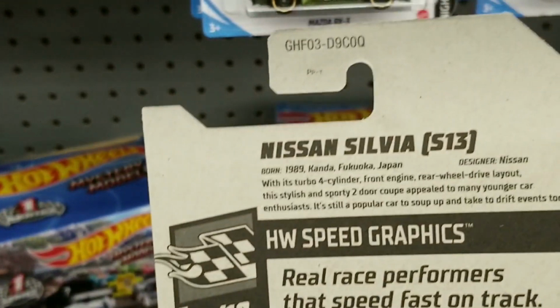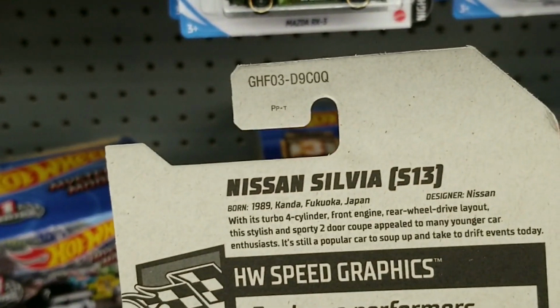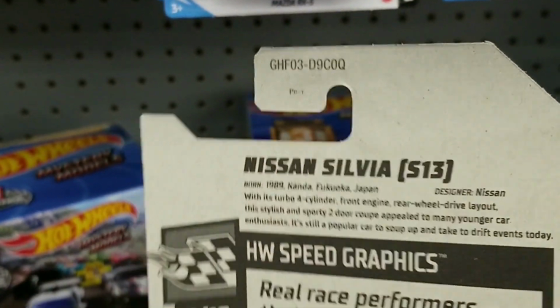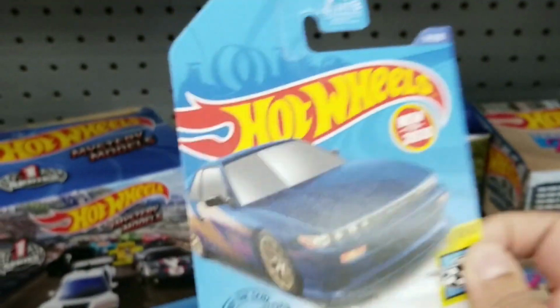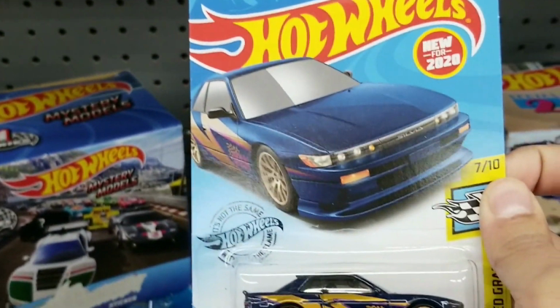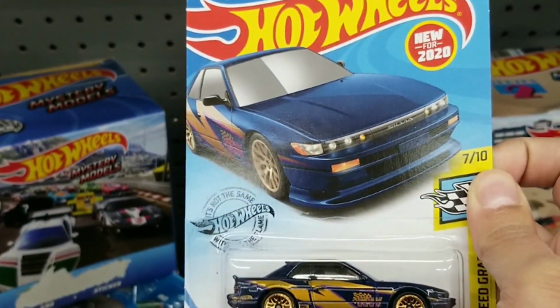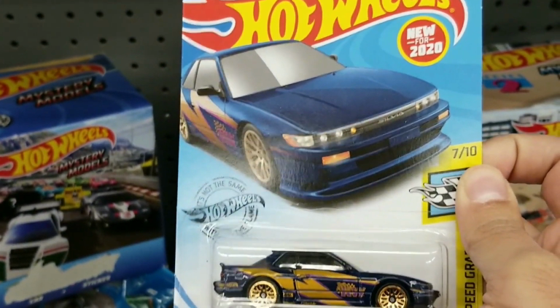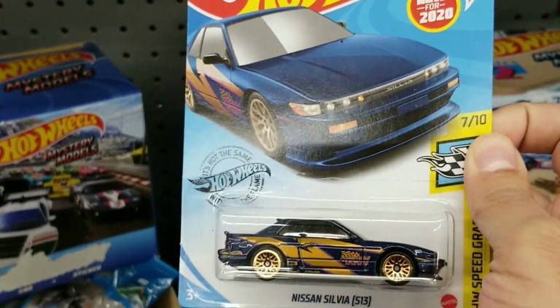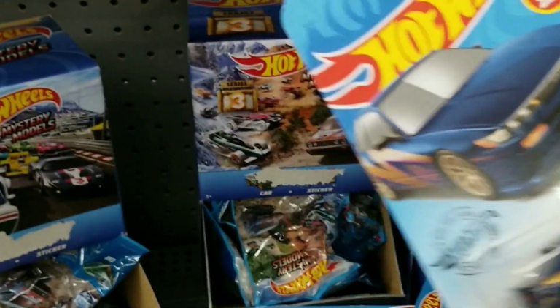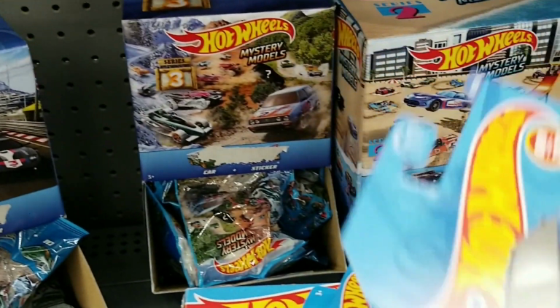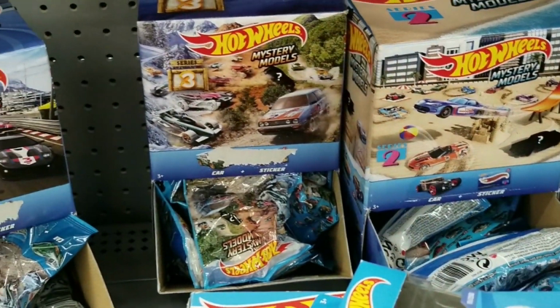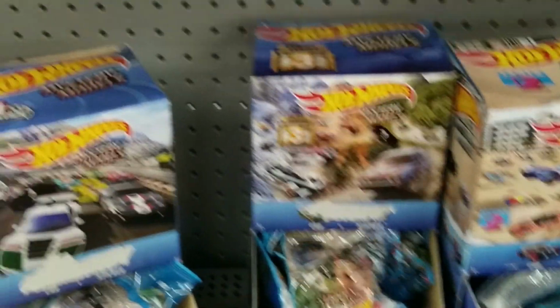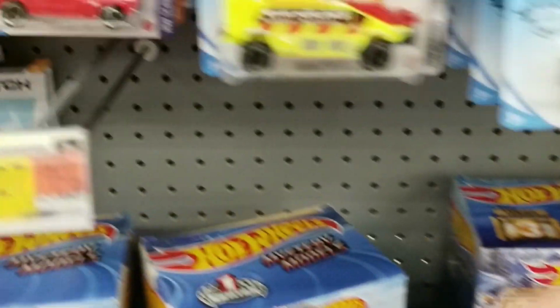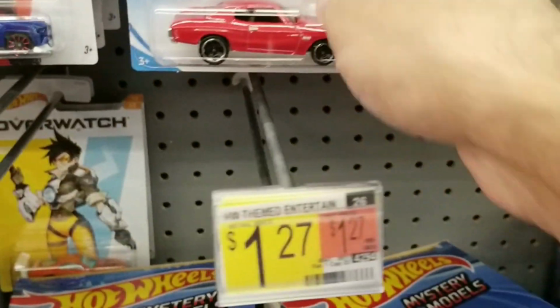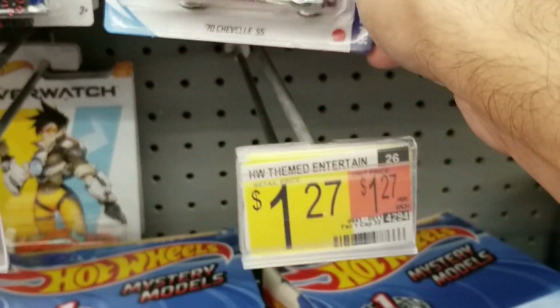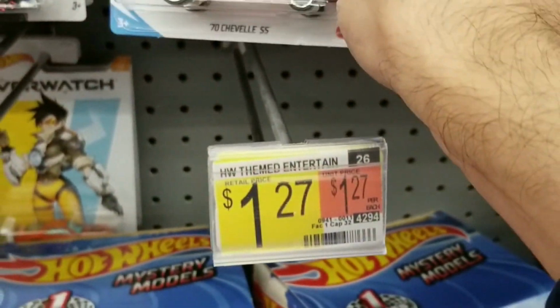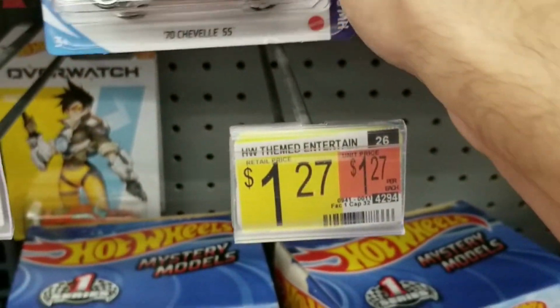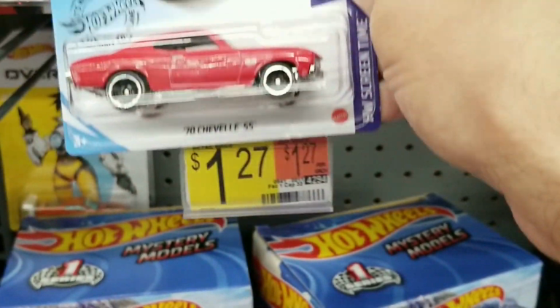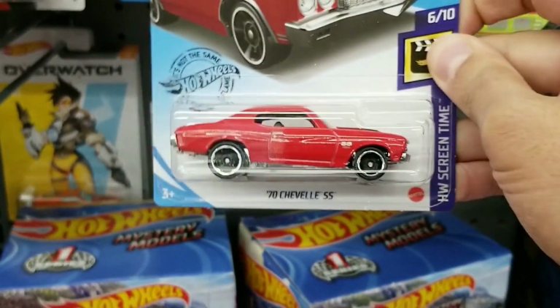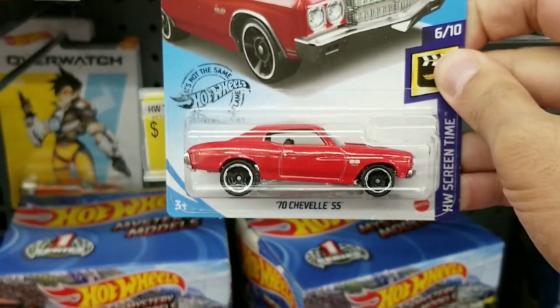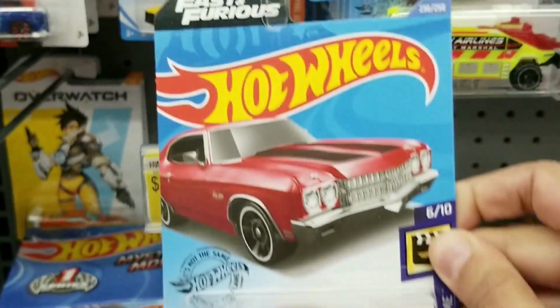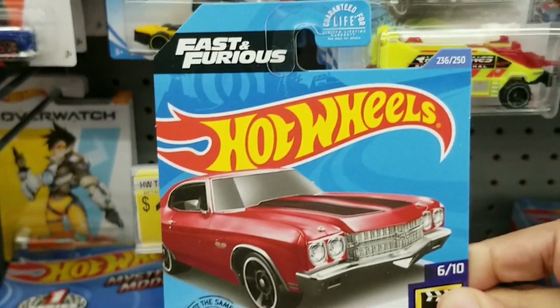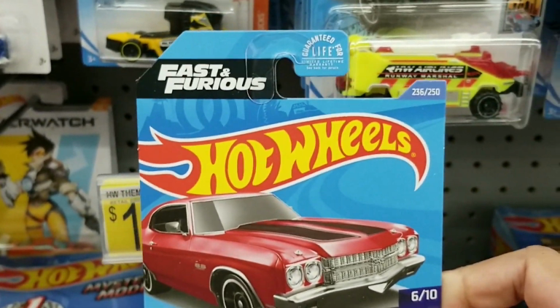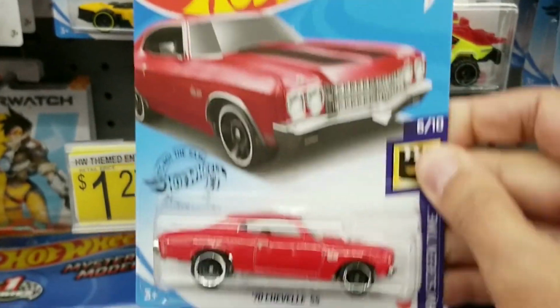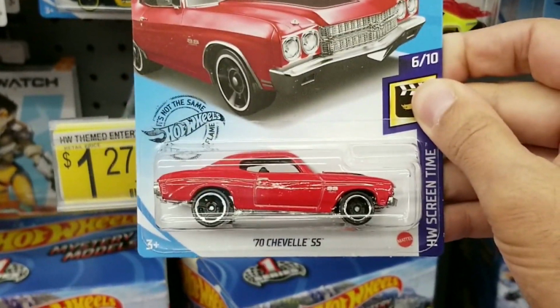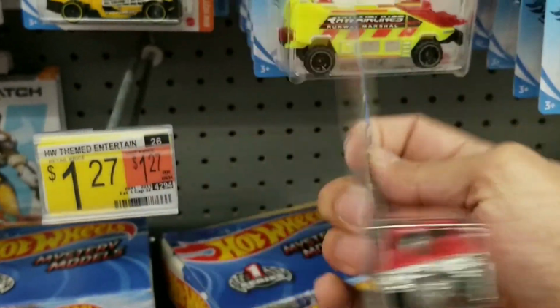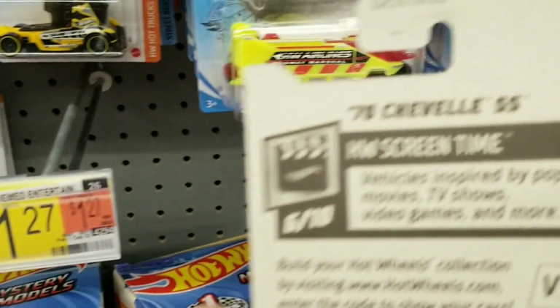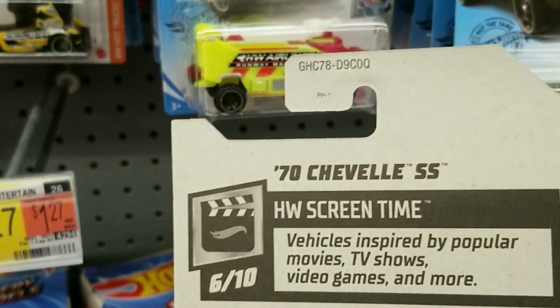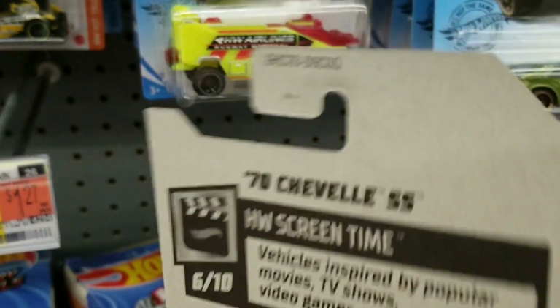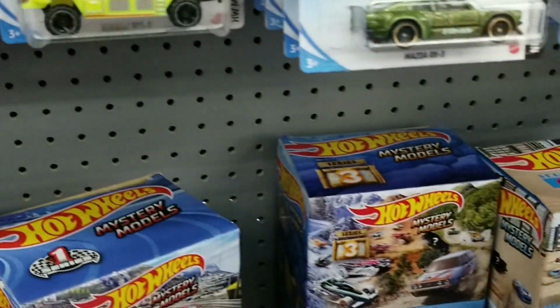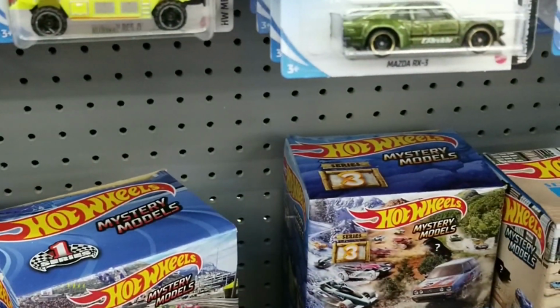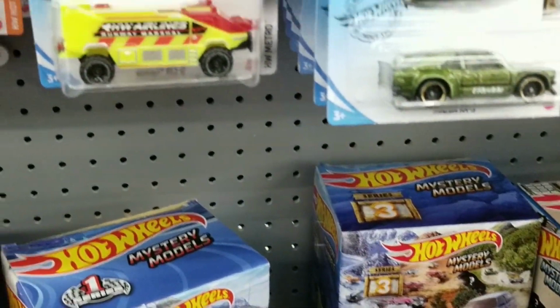Very nice find. And then right here they had a 1970 Chevelle SS, very nice with the red and black stripes. I did get this one as well. So a lot of good finds.